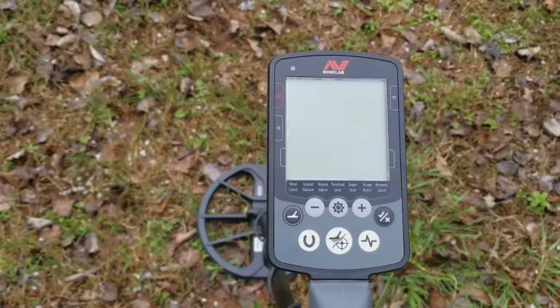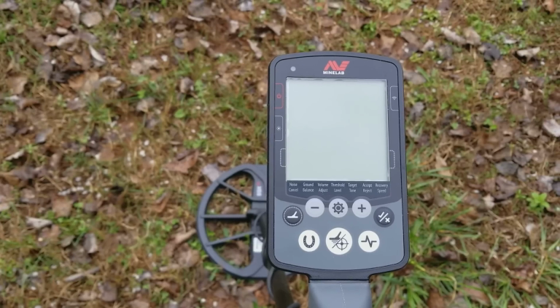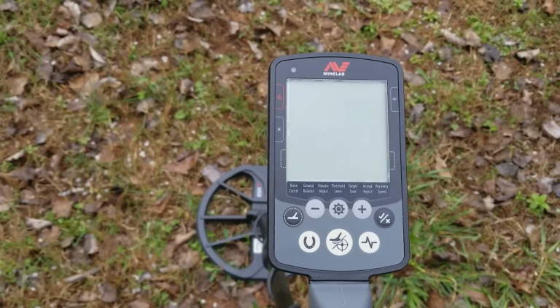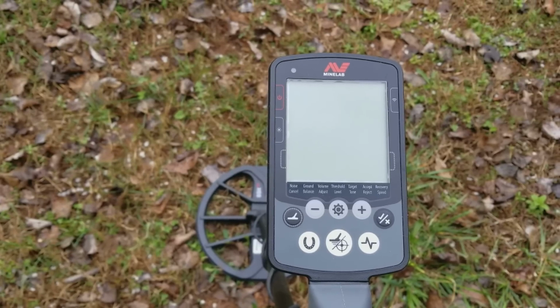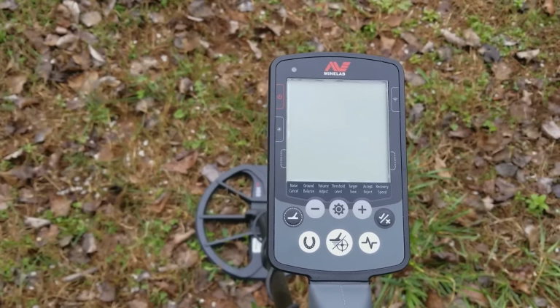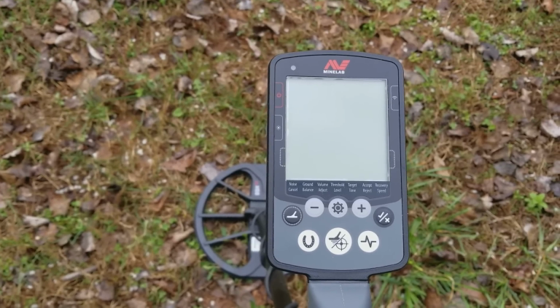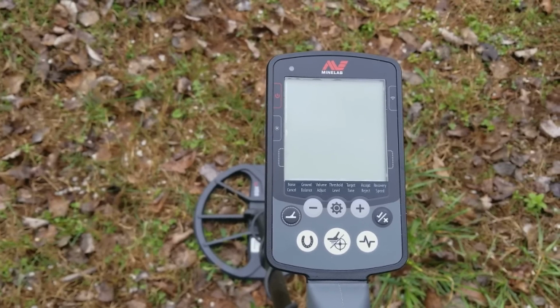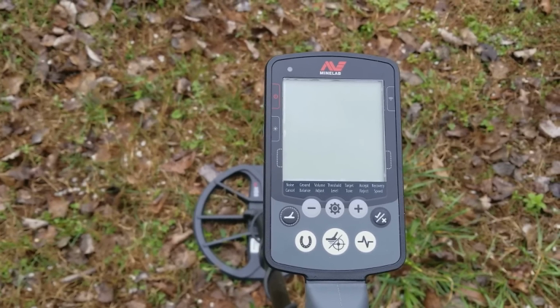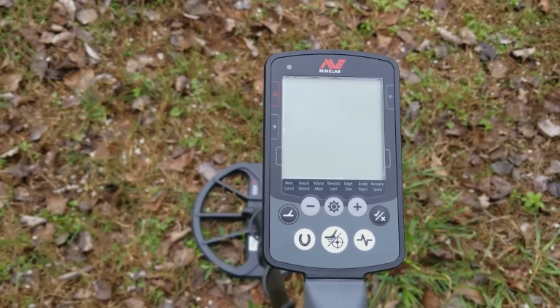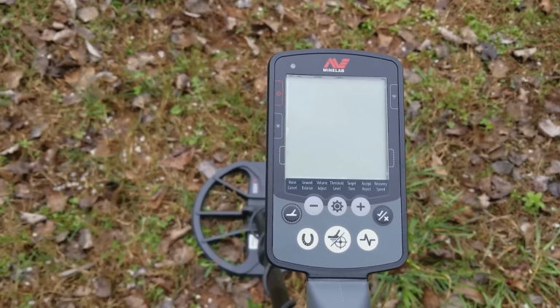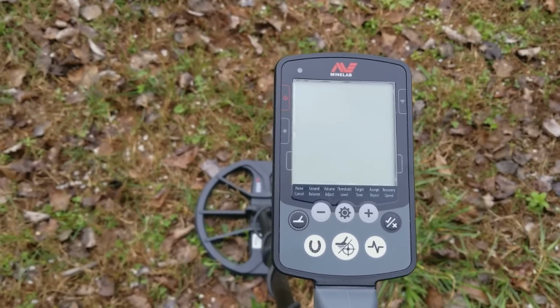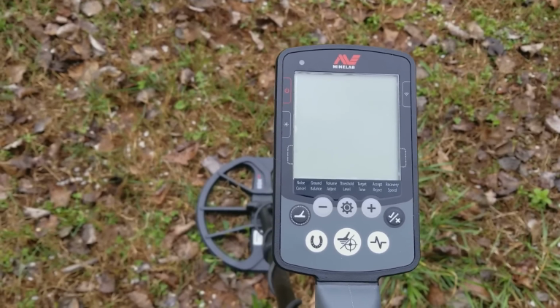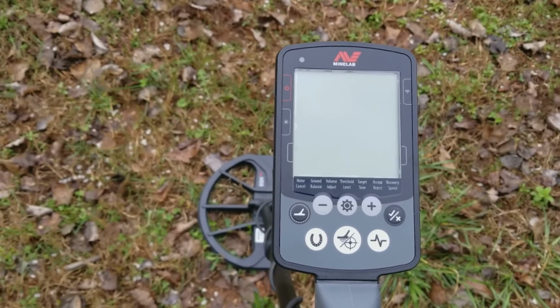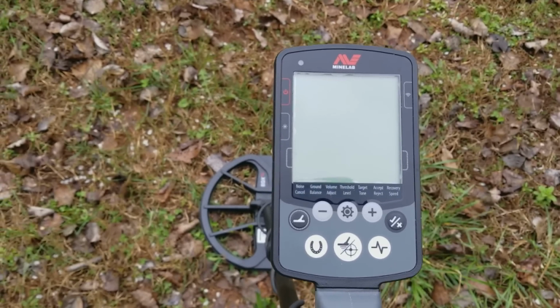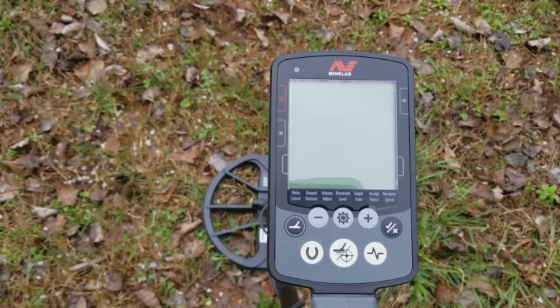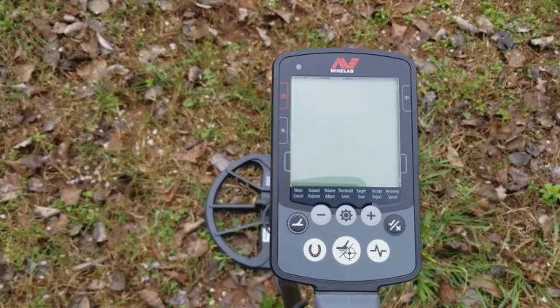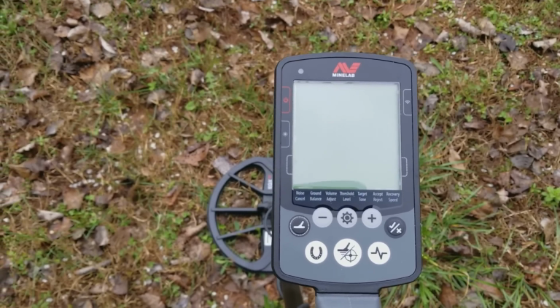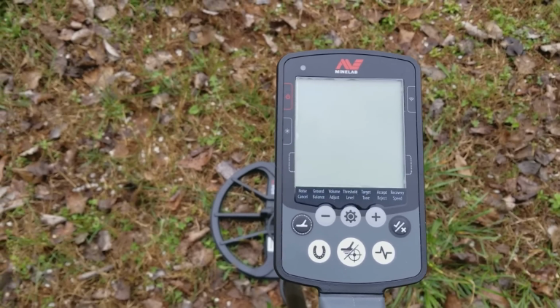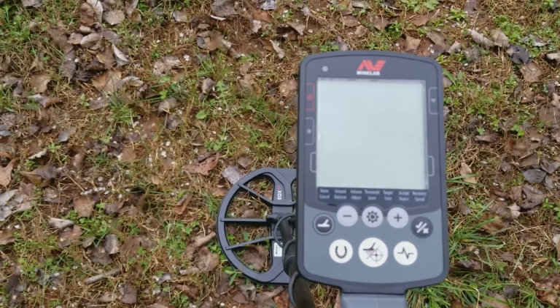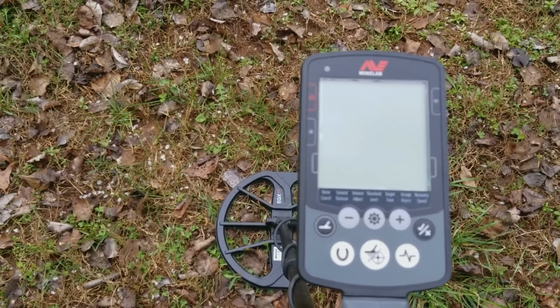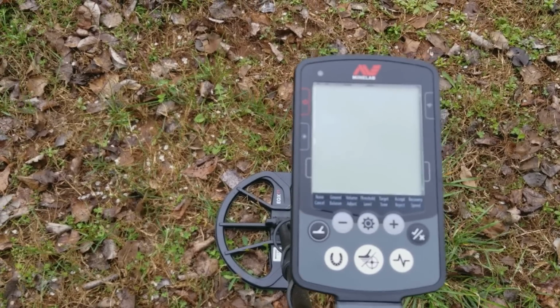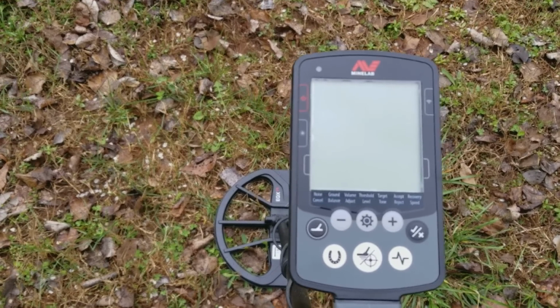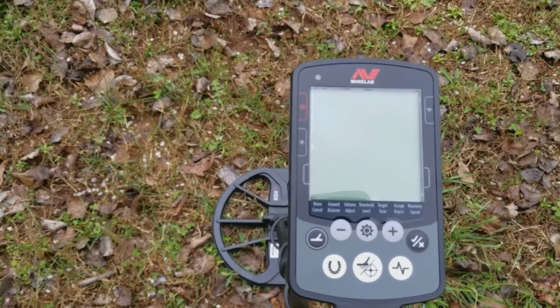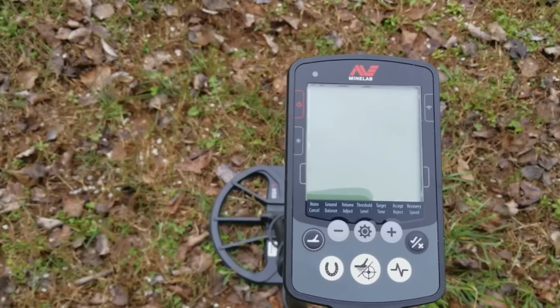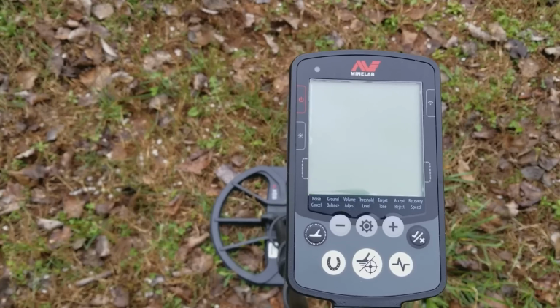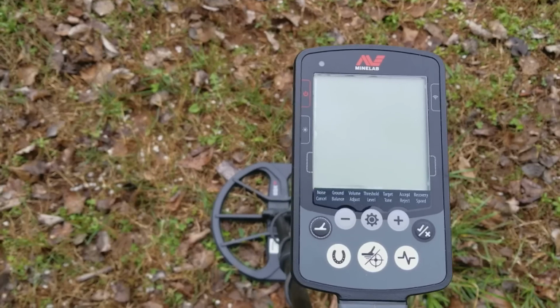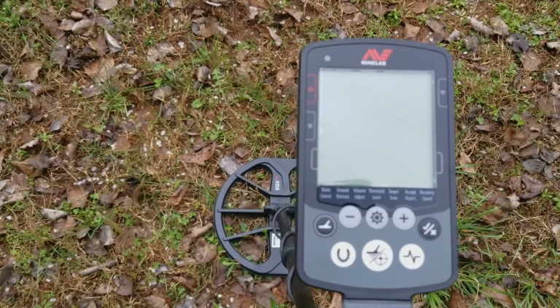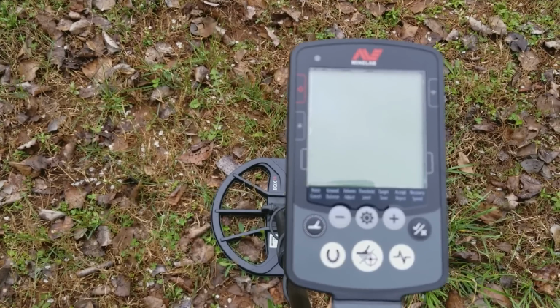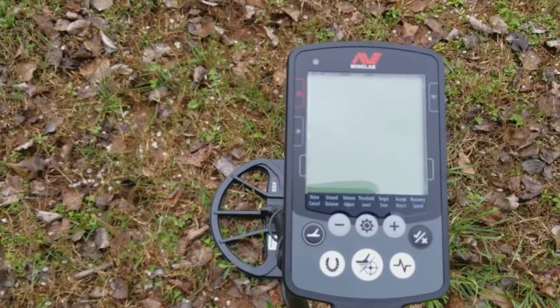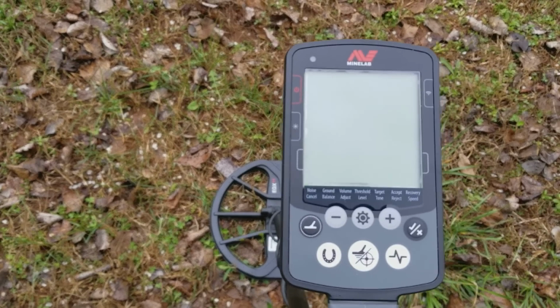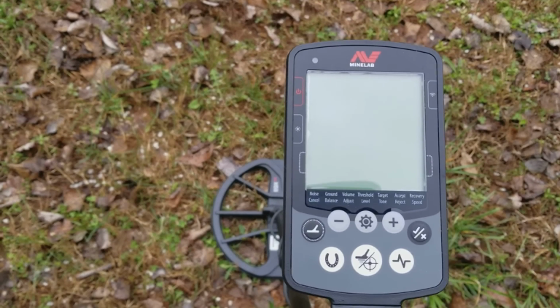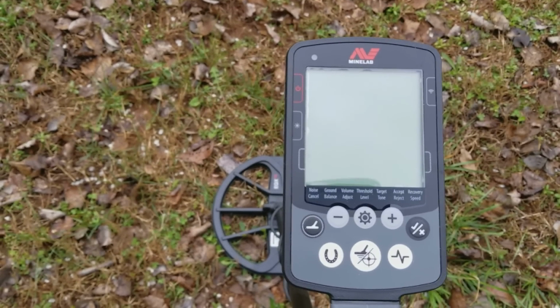Hey, I'm going to do a quick video on how to ground balance a Minelab Equinox. This works exactly the same whether you're using a 600 or an 800 — the ground balancing is the same.